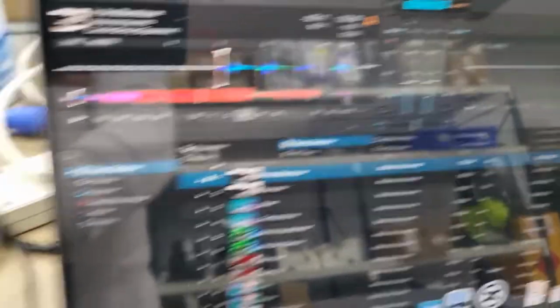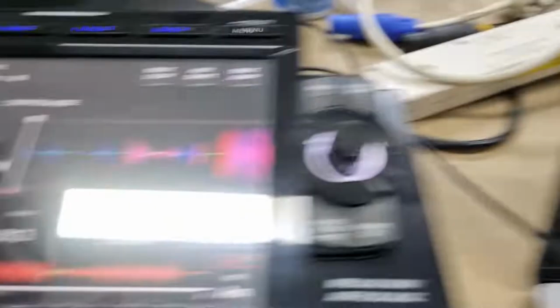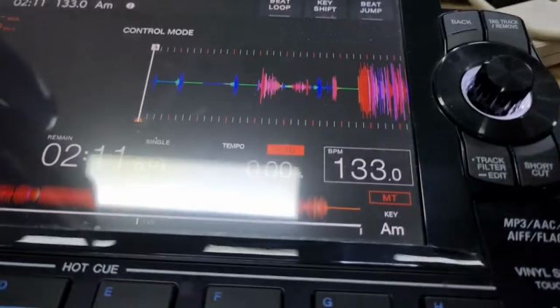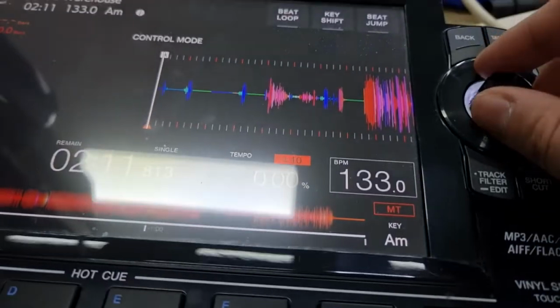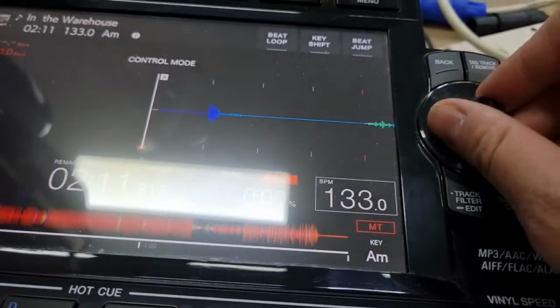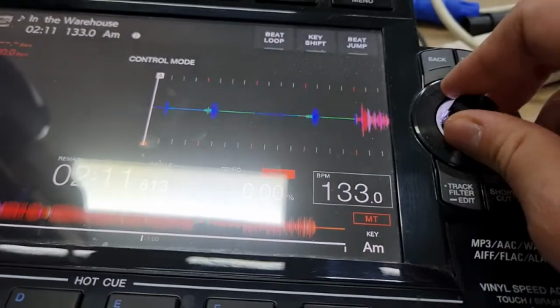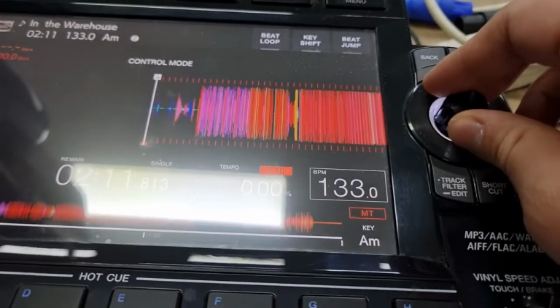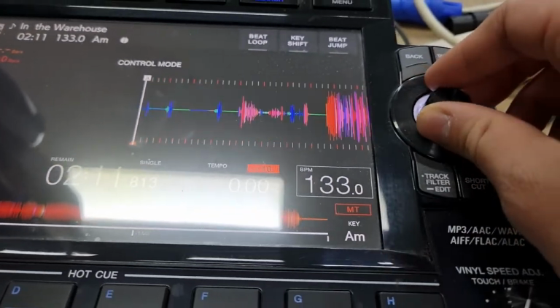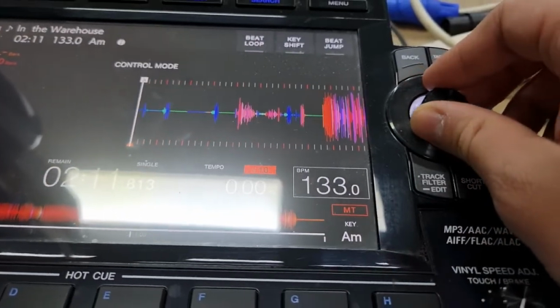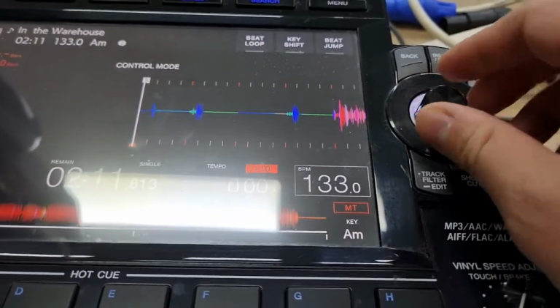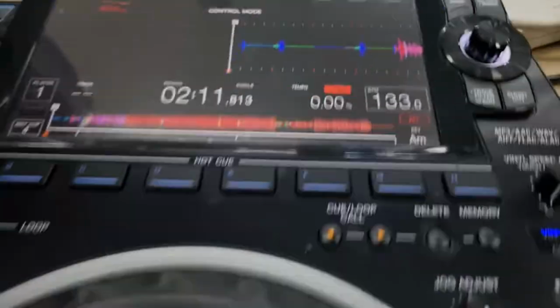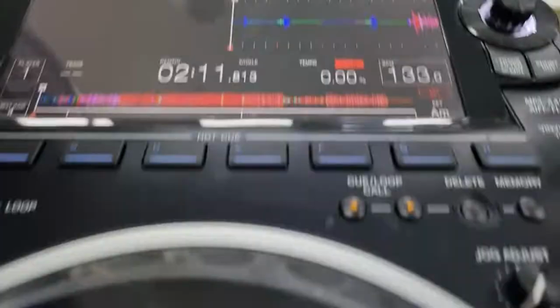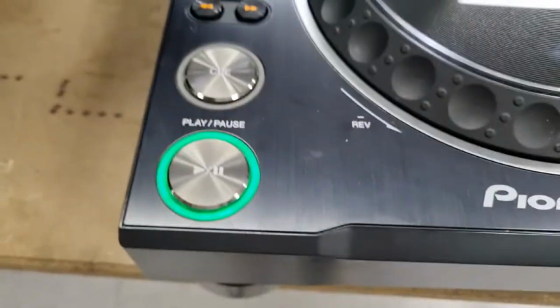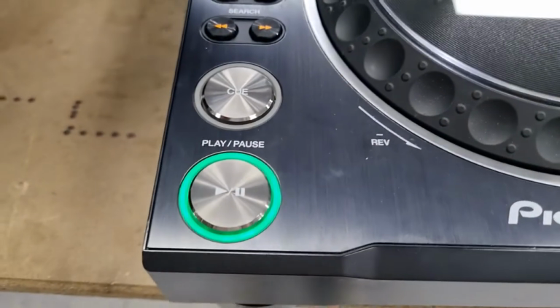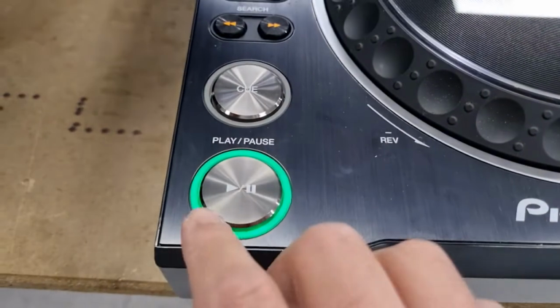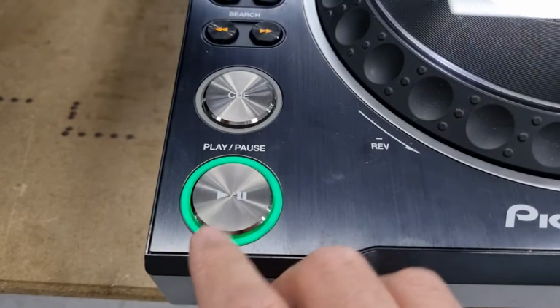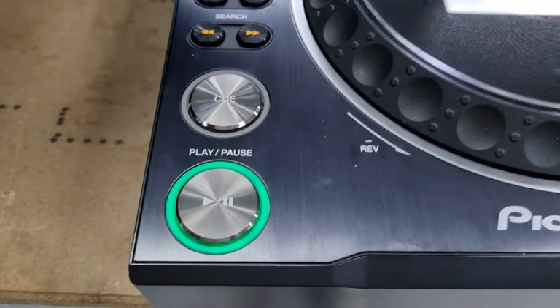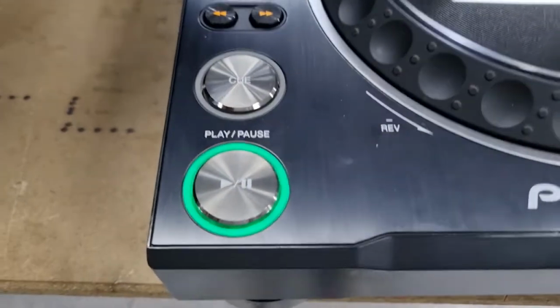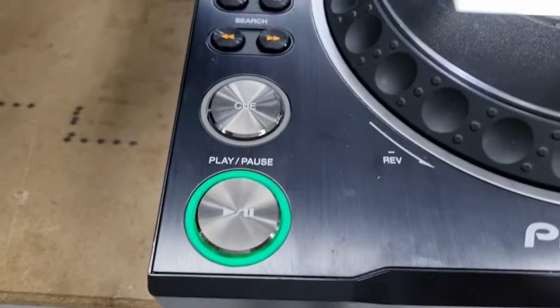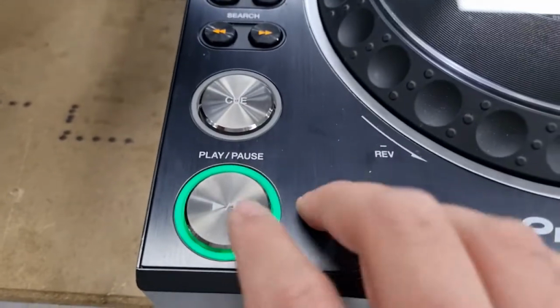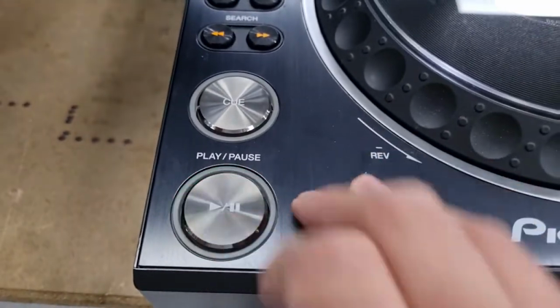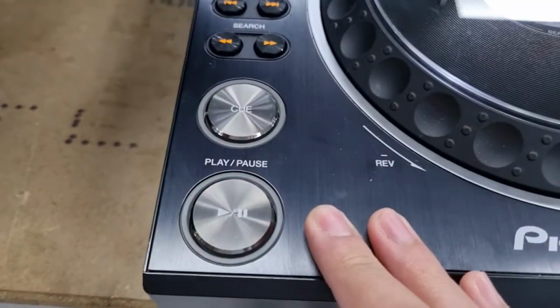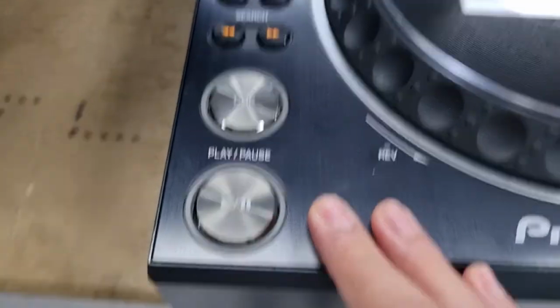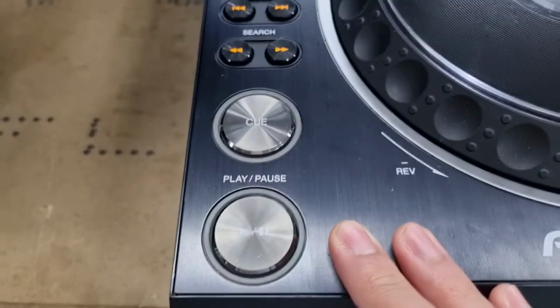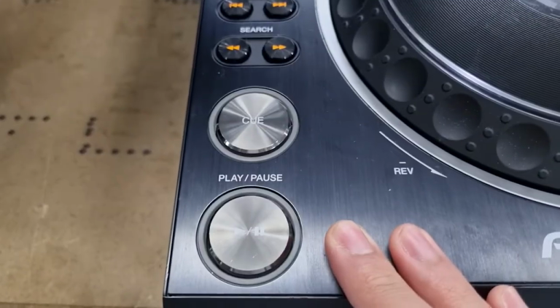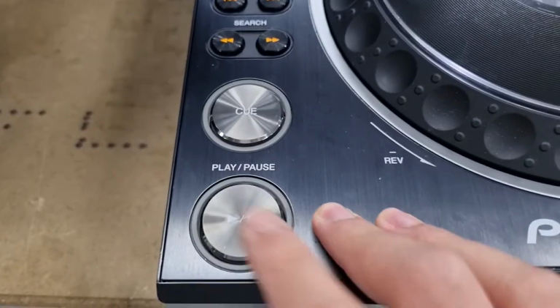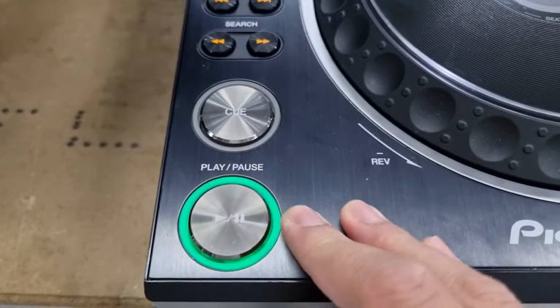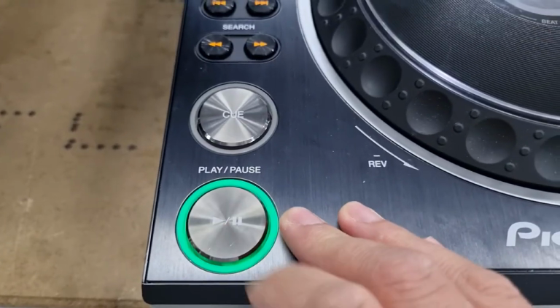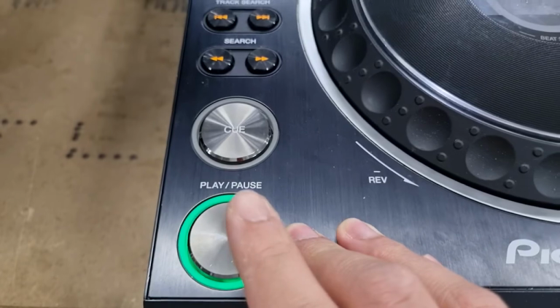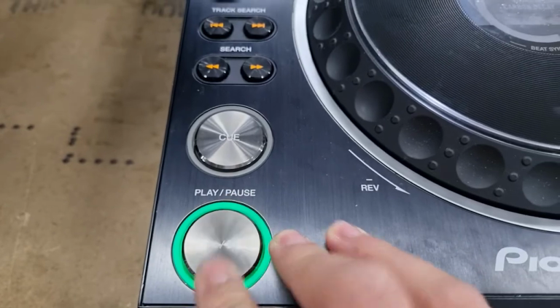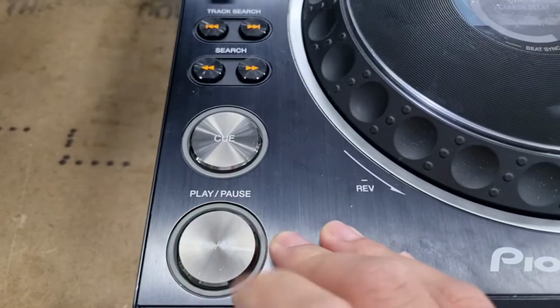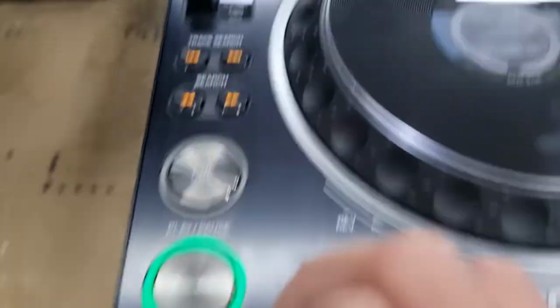Waveform pops up there, waveform pops up here as well. This functionality works perfectly fine. So if I hit play — it's in play mode. If I pause, the LED is off. Play, pause, play.